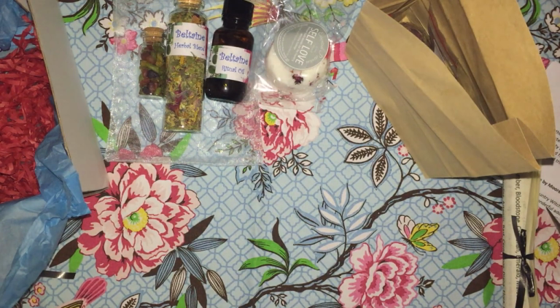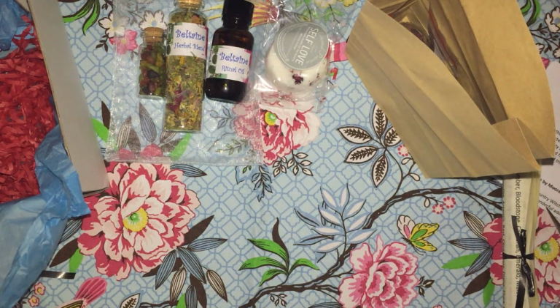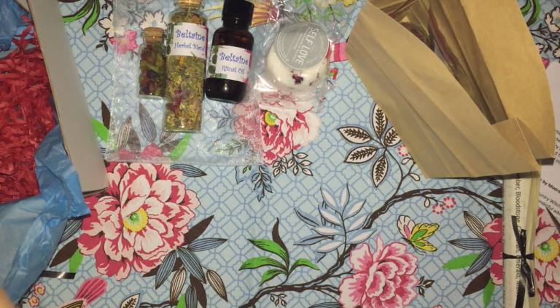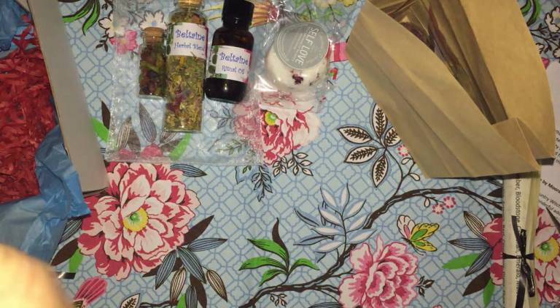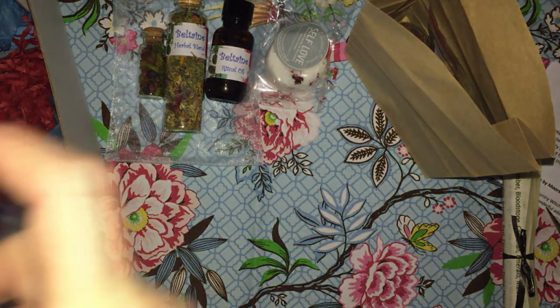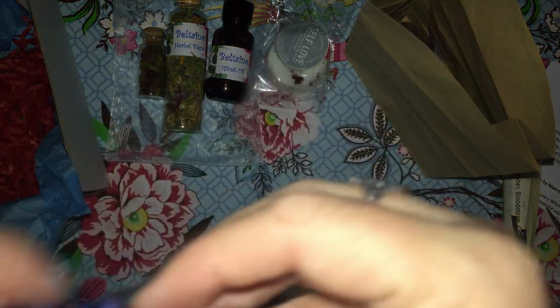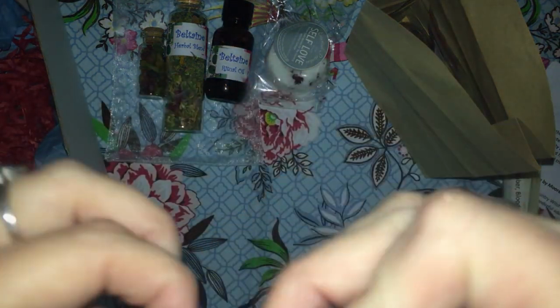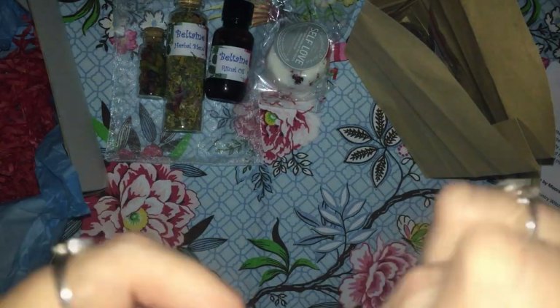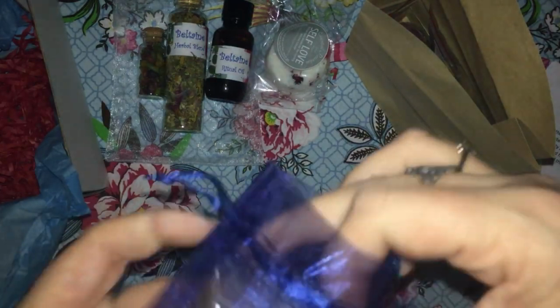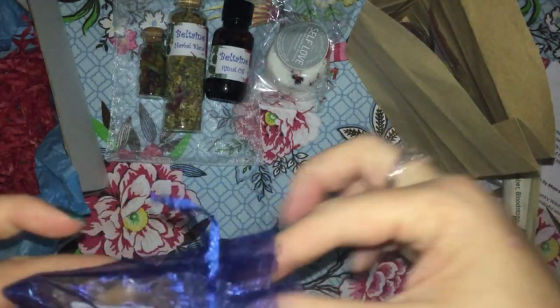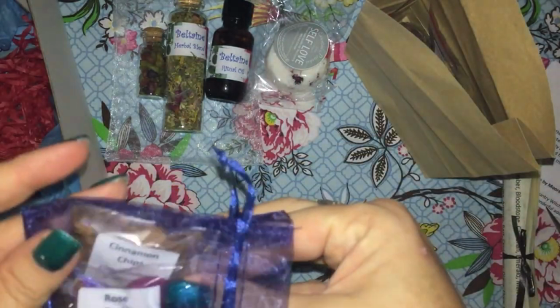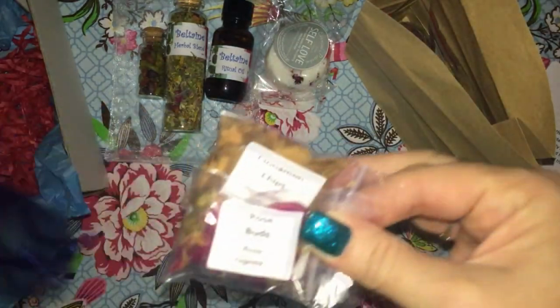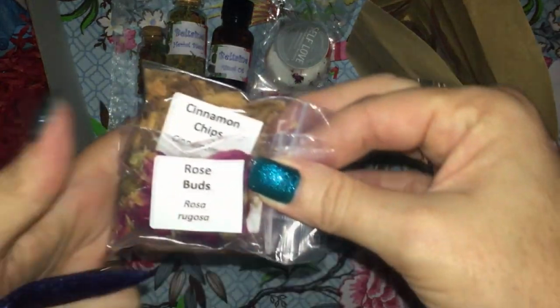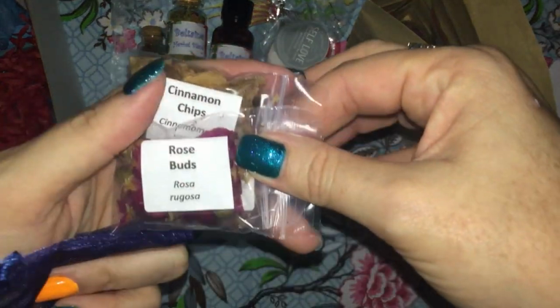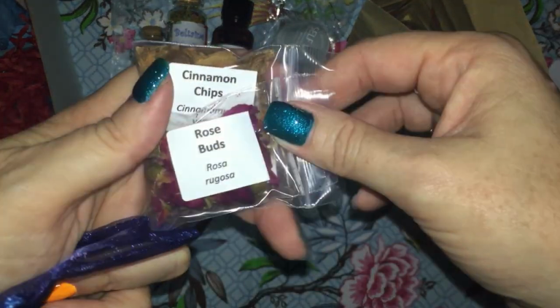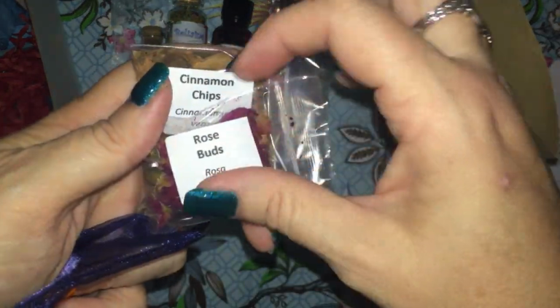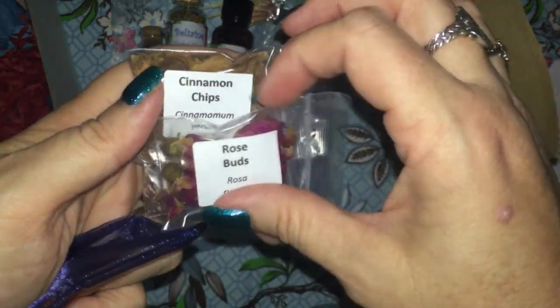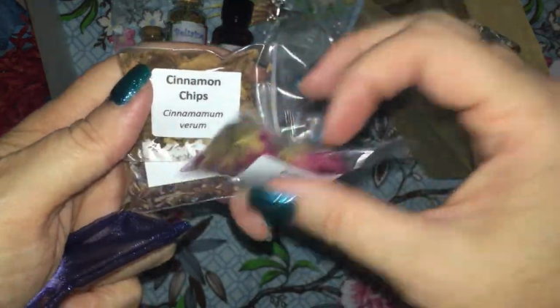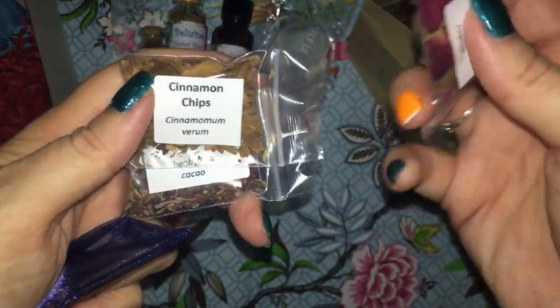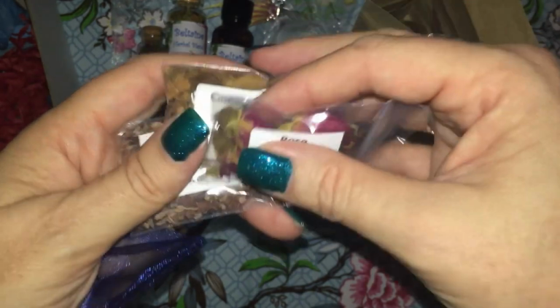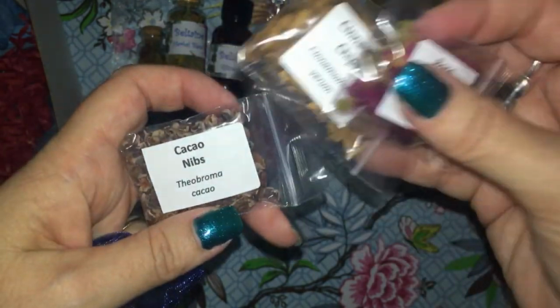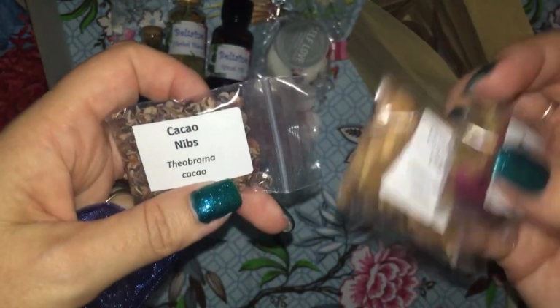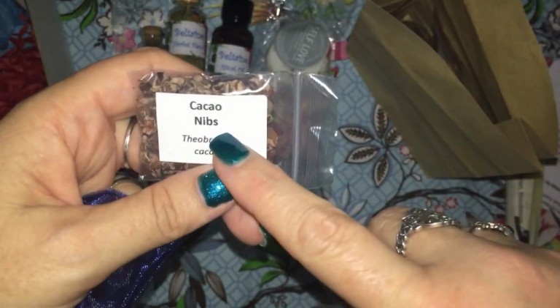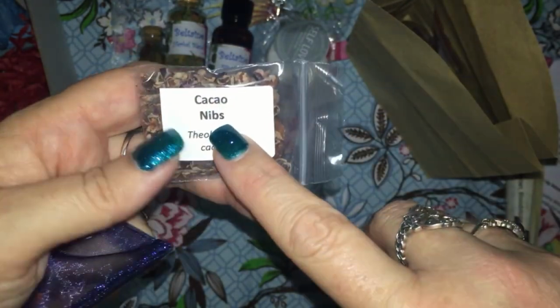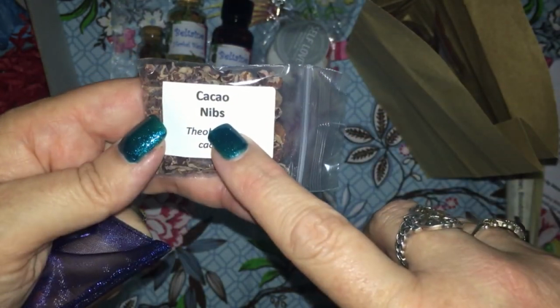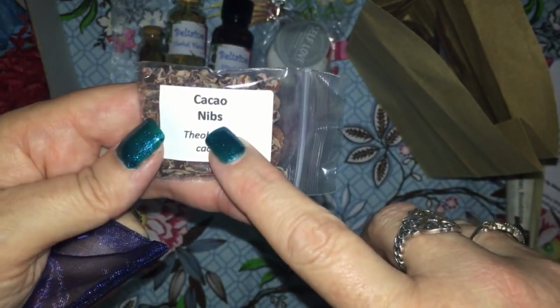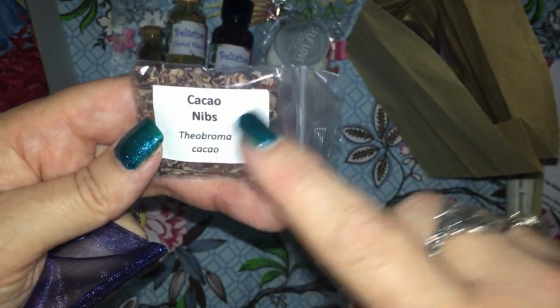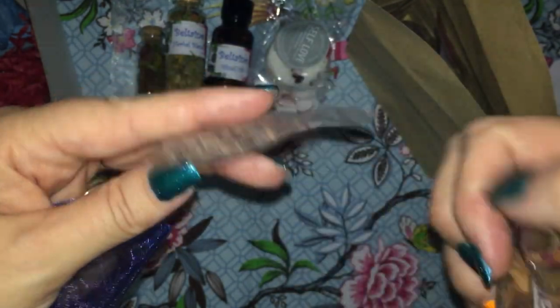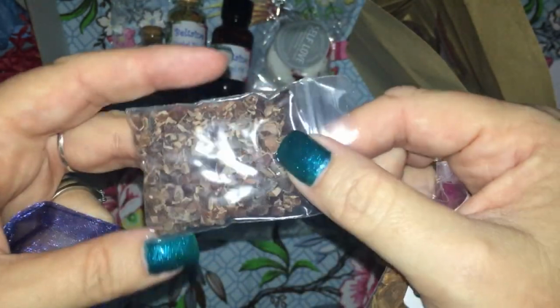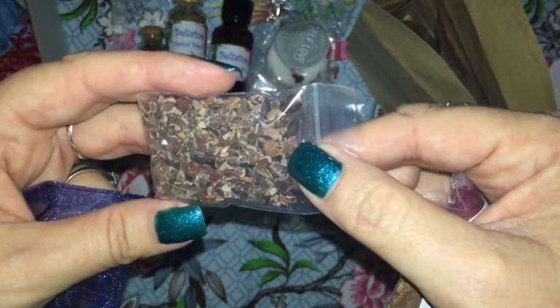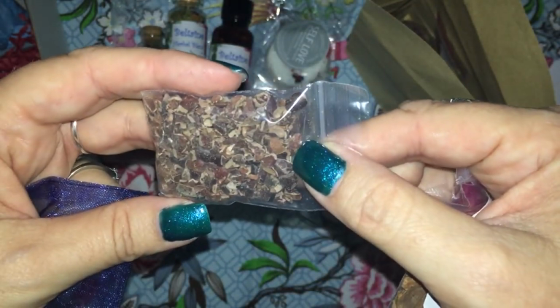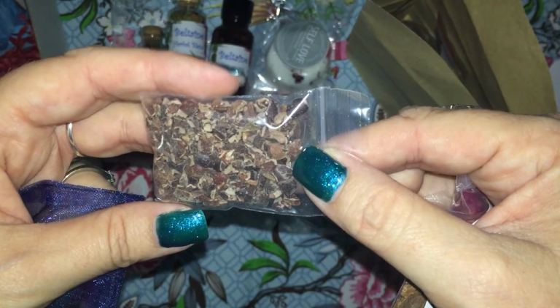We have some more herbs — we have rosebuds, cinnamon chips, and cacao nibs.